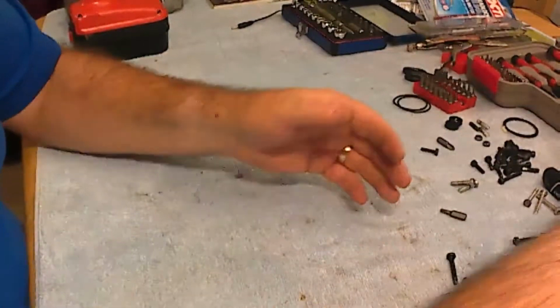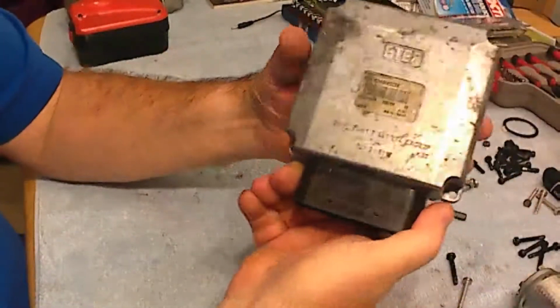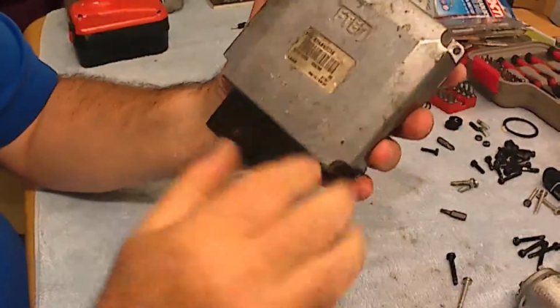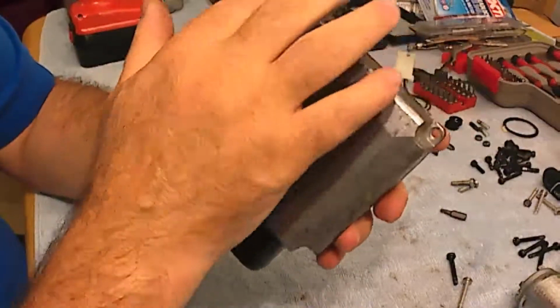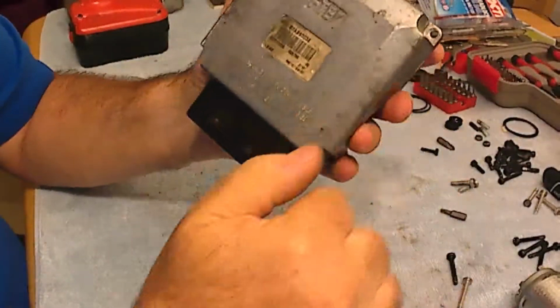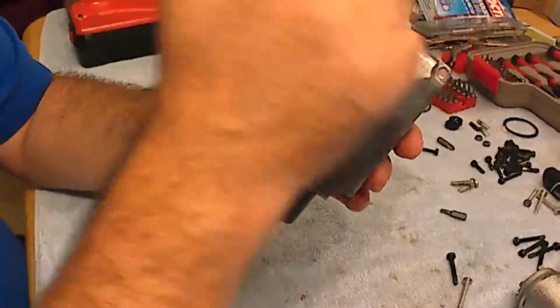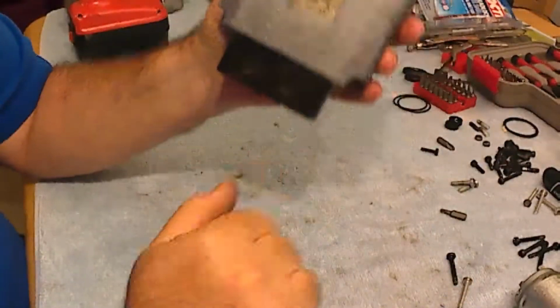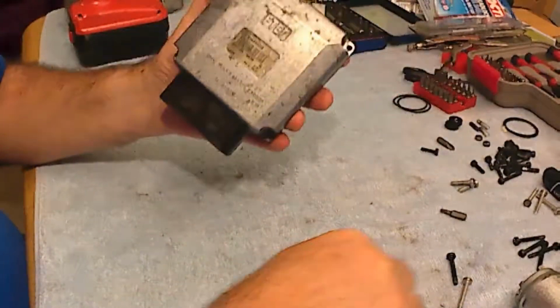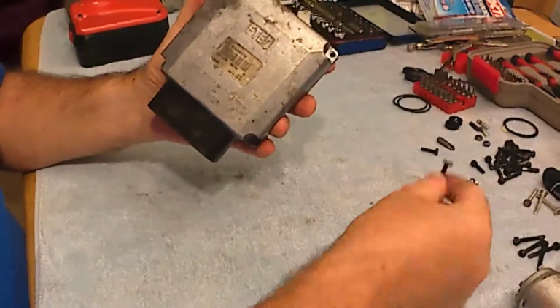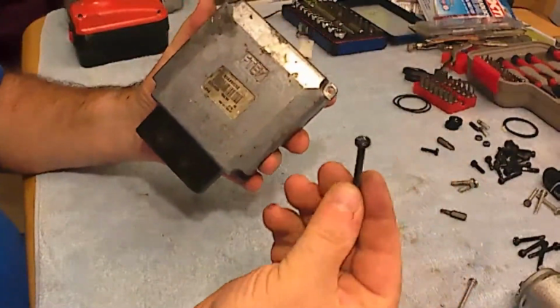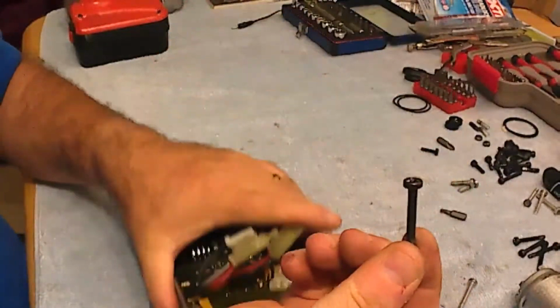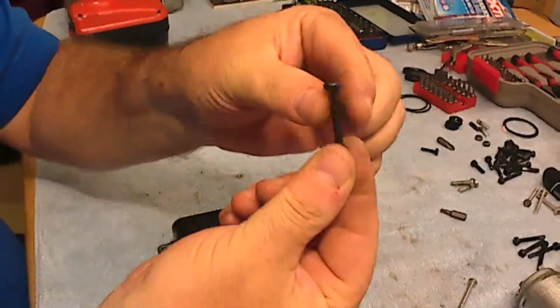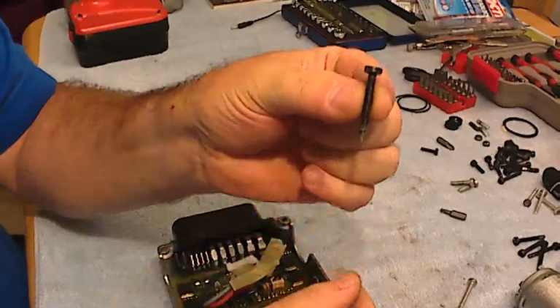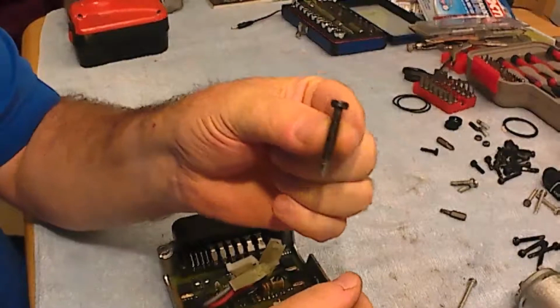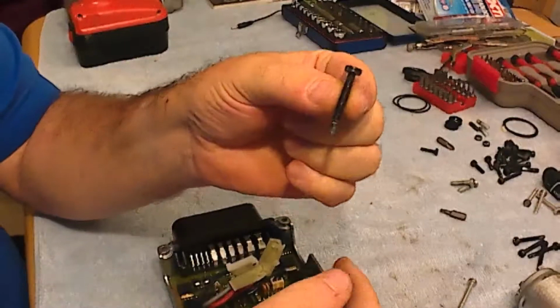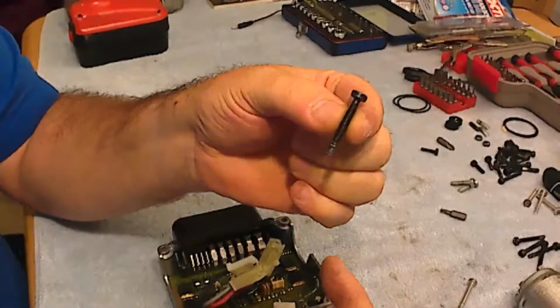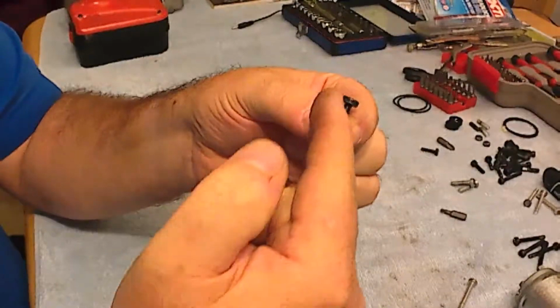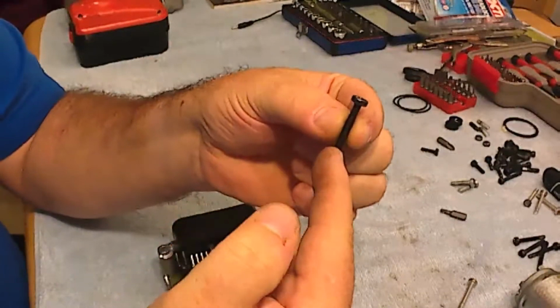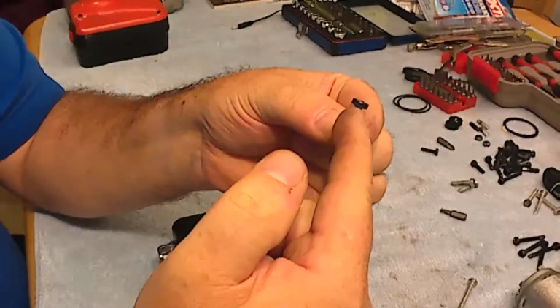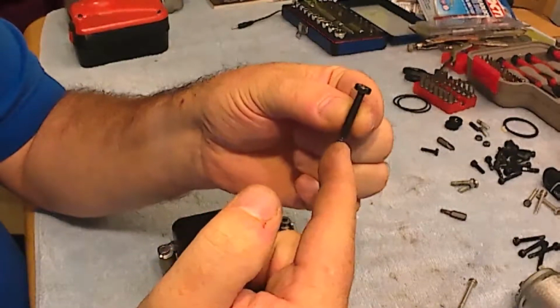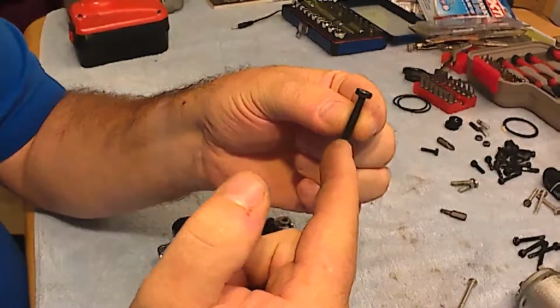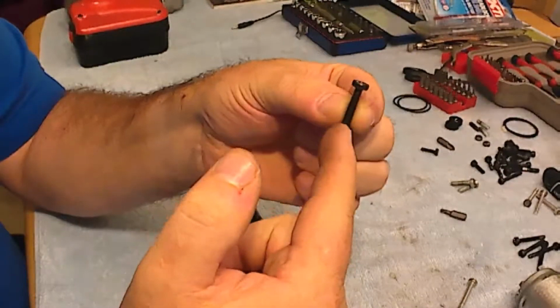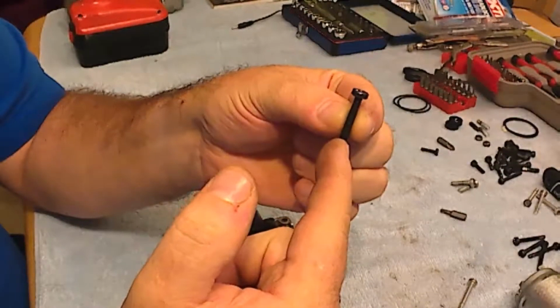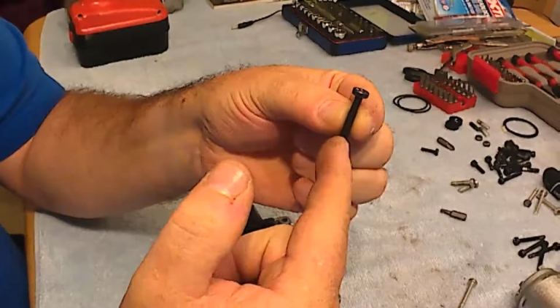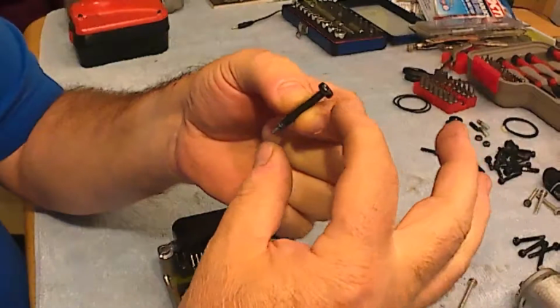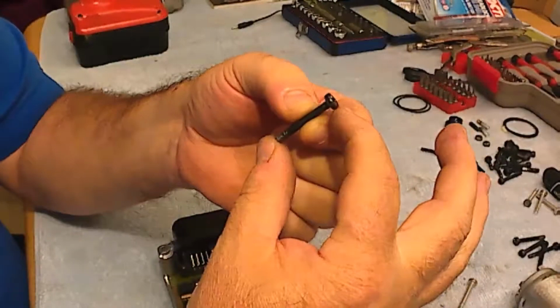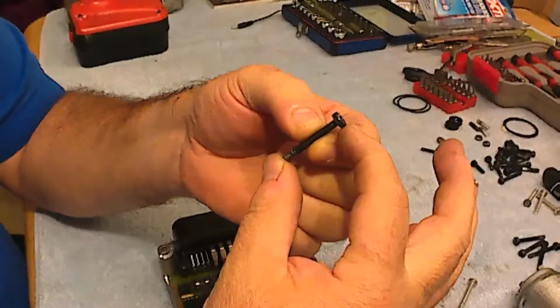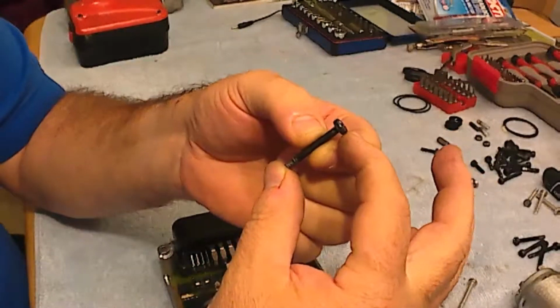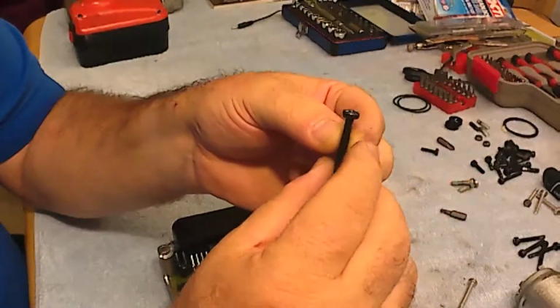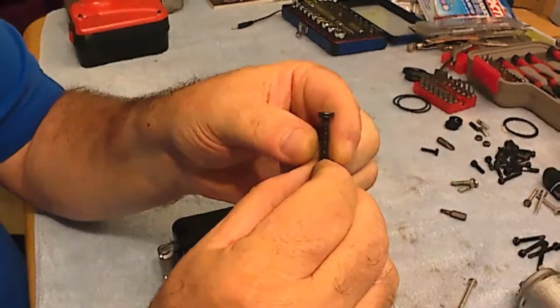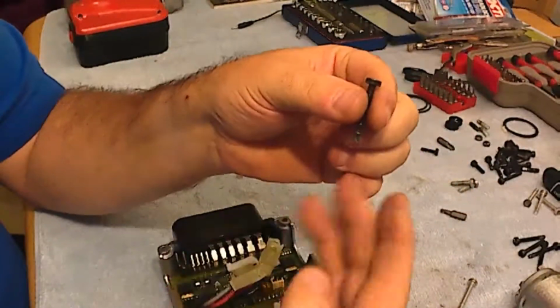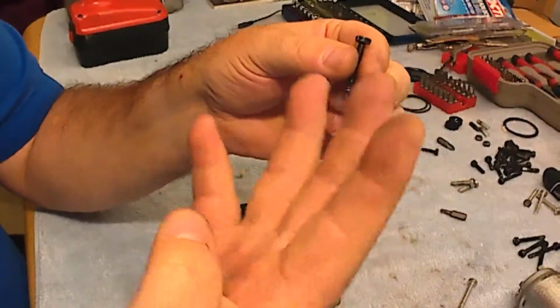For the case, you'll need four bolts. This is the bolt from the case and they are M4 — metric 4 — and the length is 30 millimeters. You need four of them.